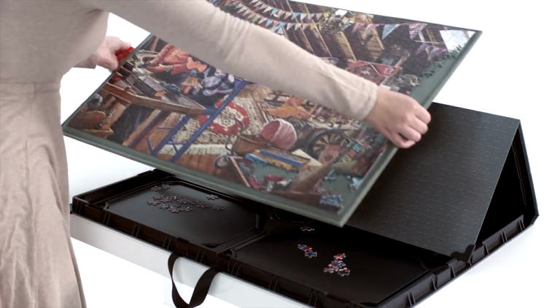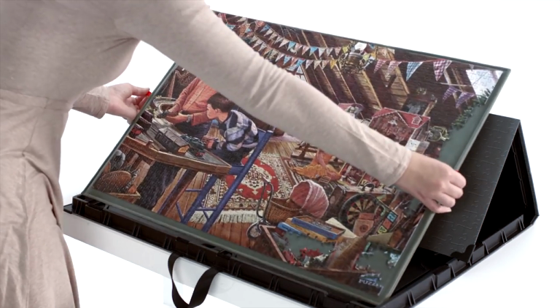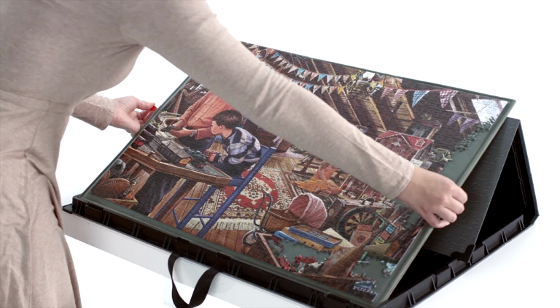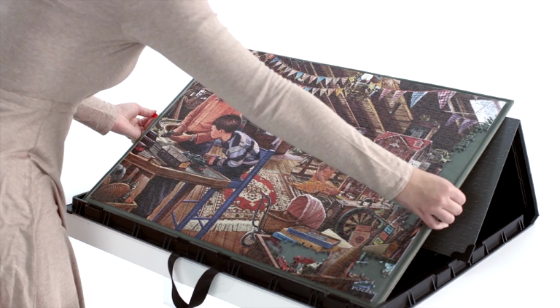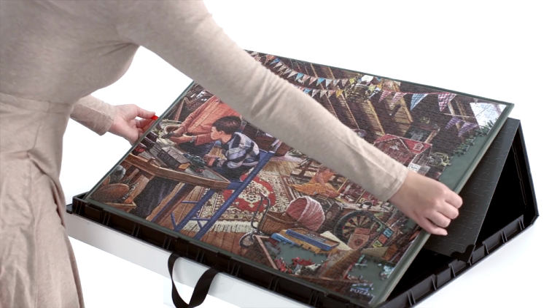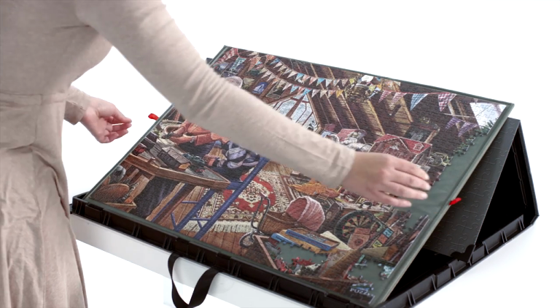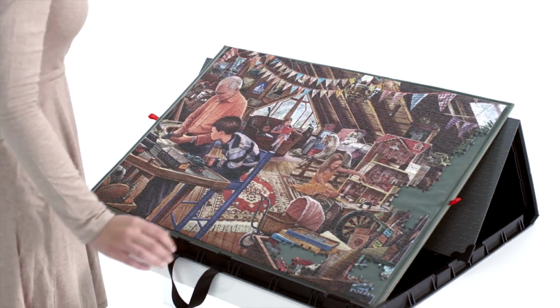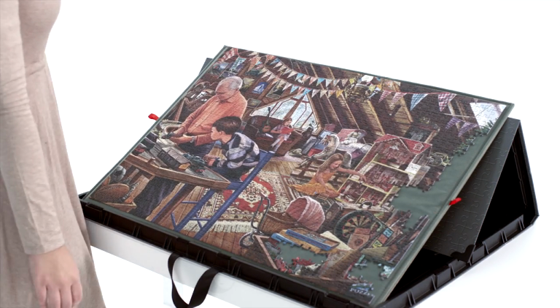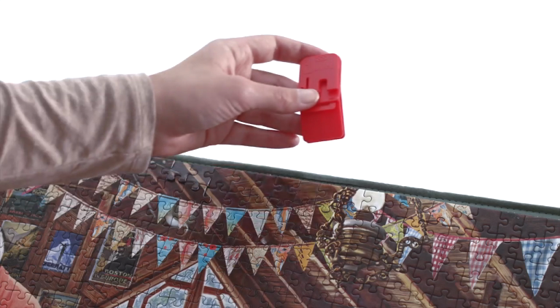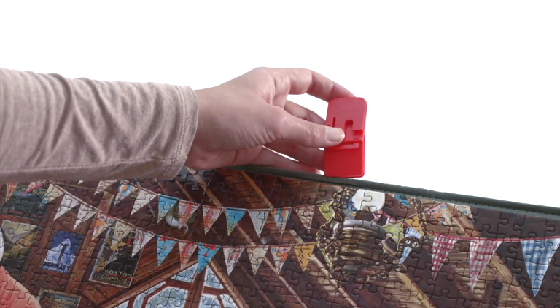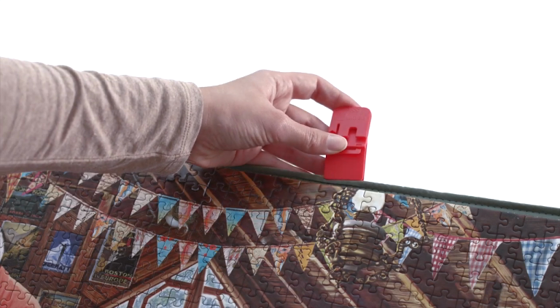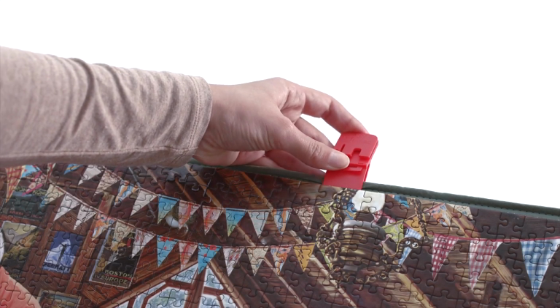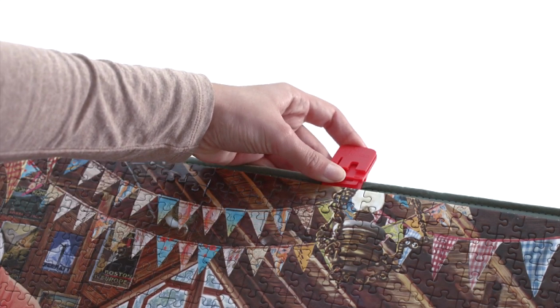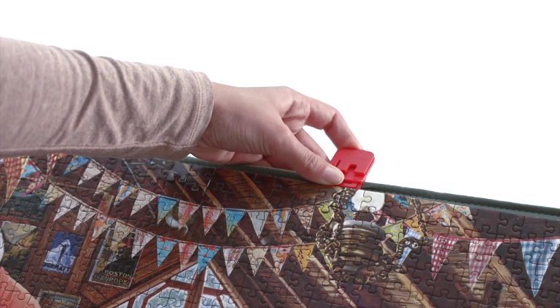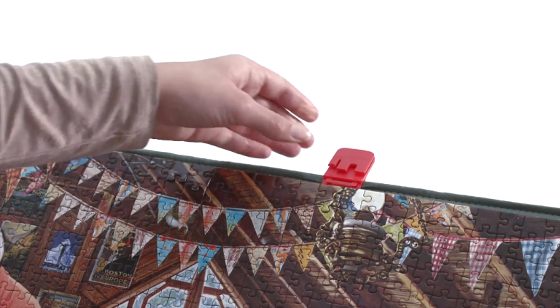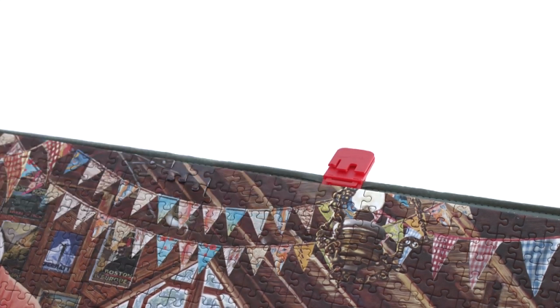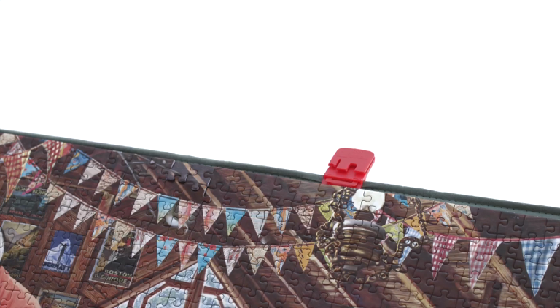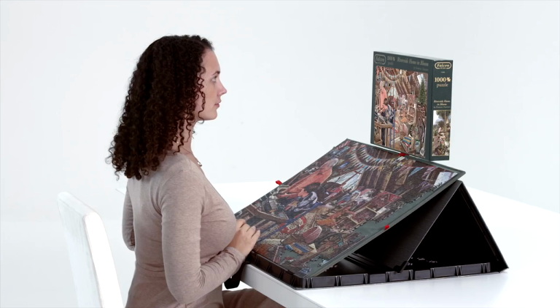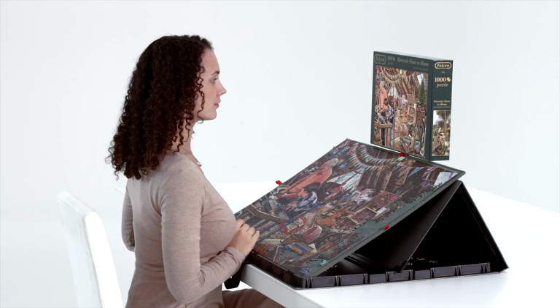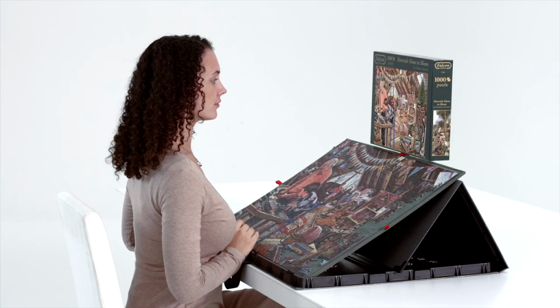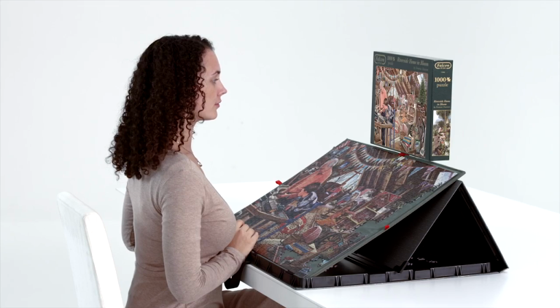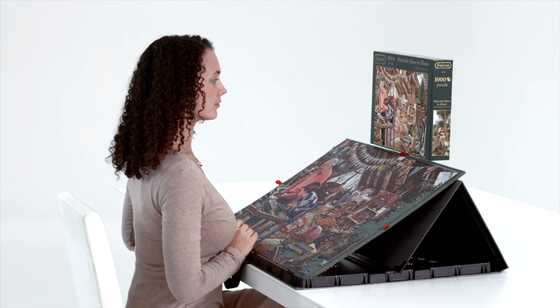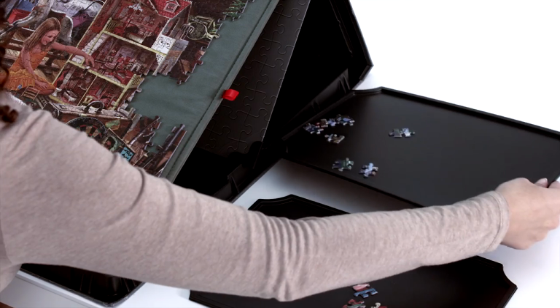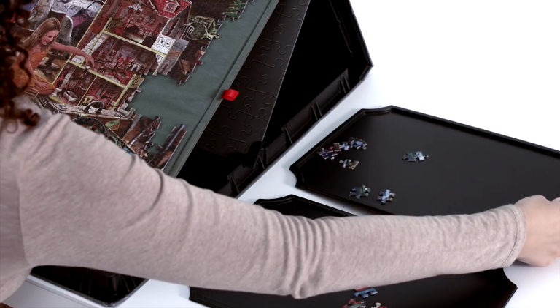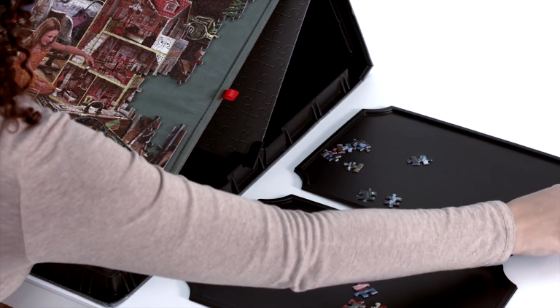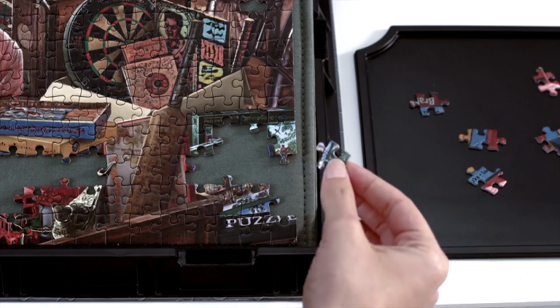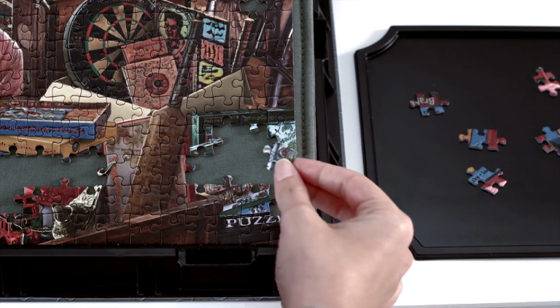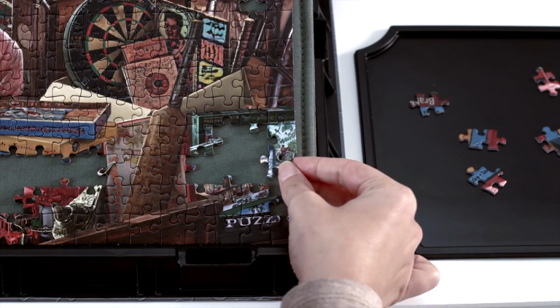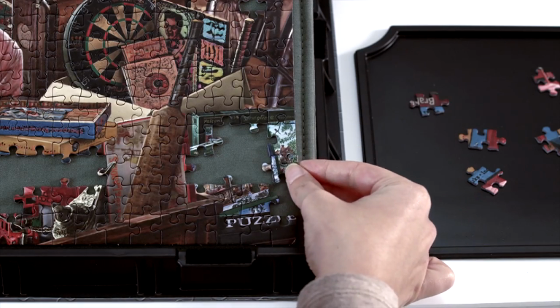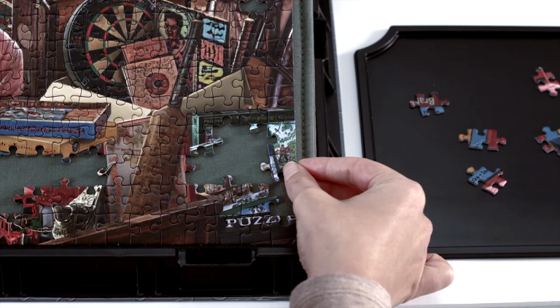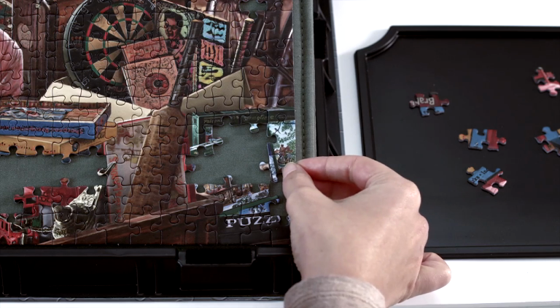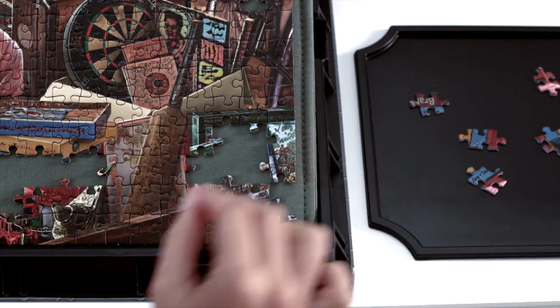The special lining ensures that the puzzle pieces stay in place. You can attach the lid of the puzzle box to the mat using the clip. This means you always have the image at hand for reference. The four handy trays can be used to sort the puzzle pieces.